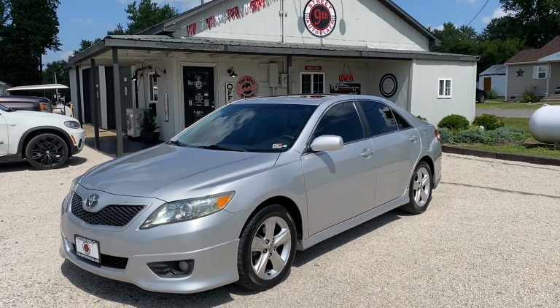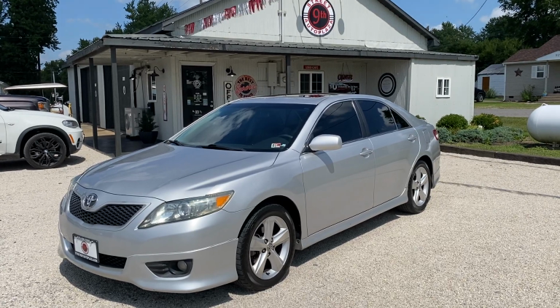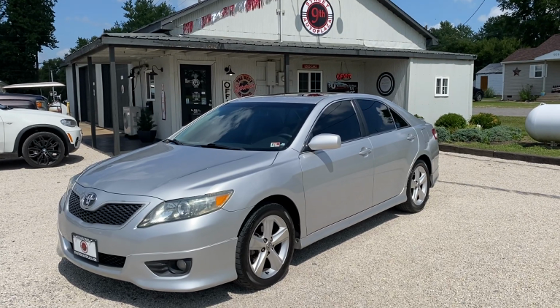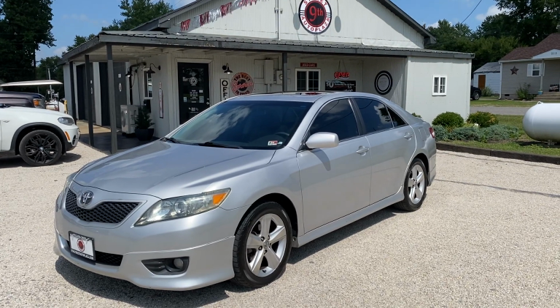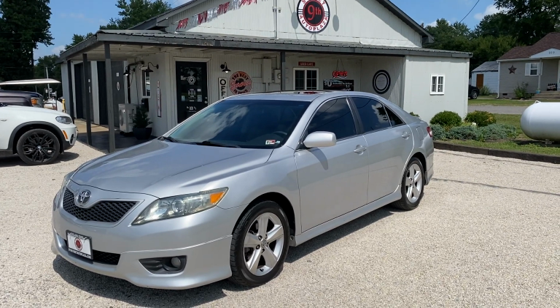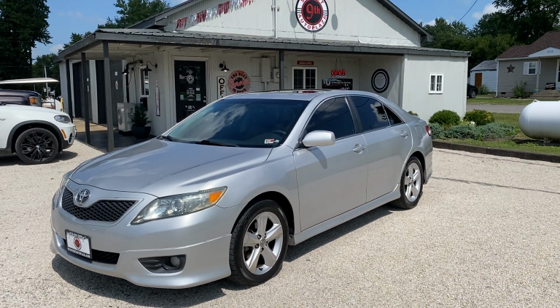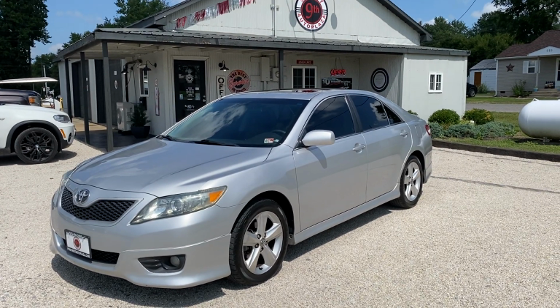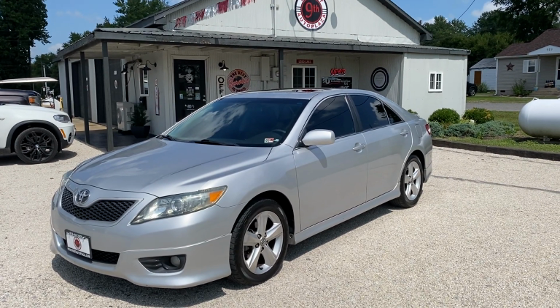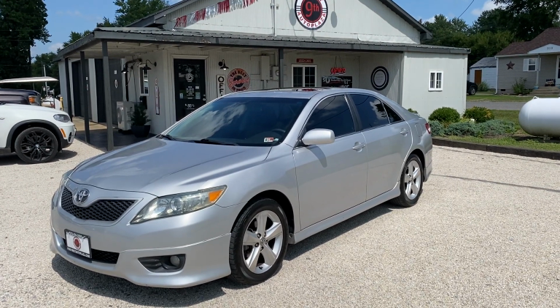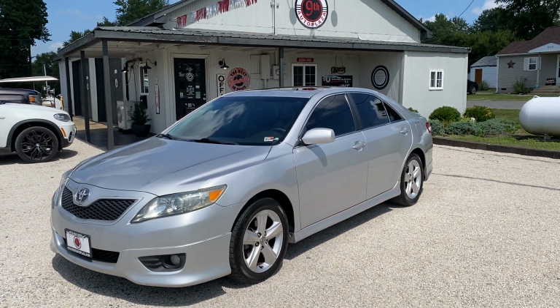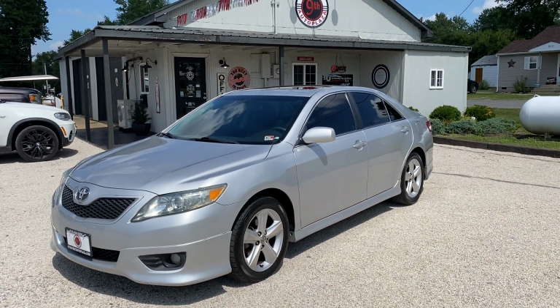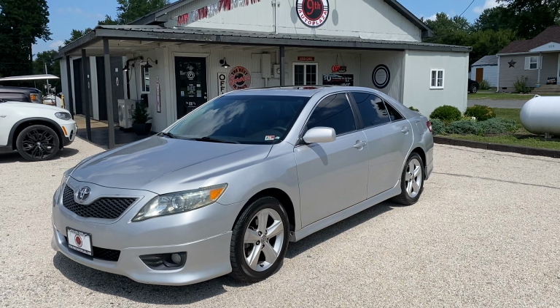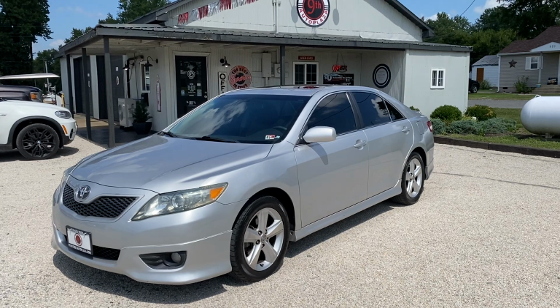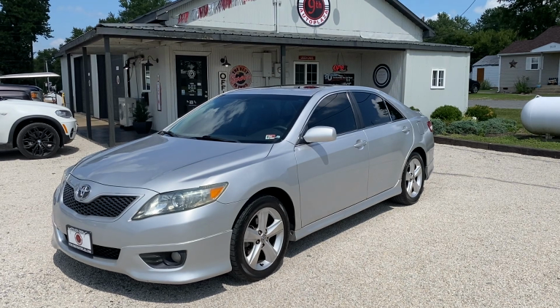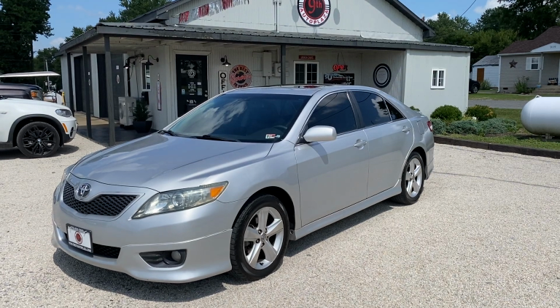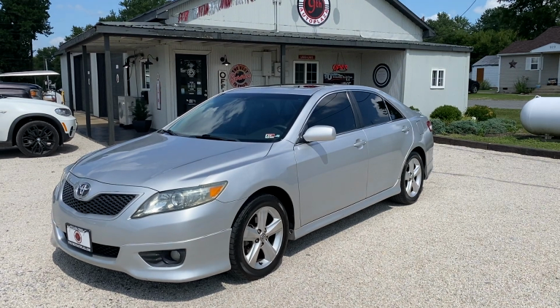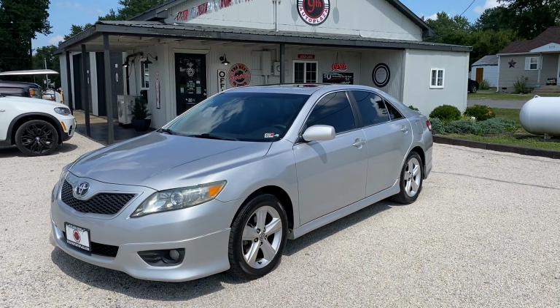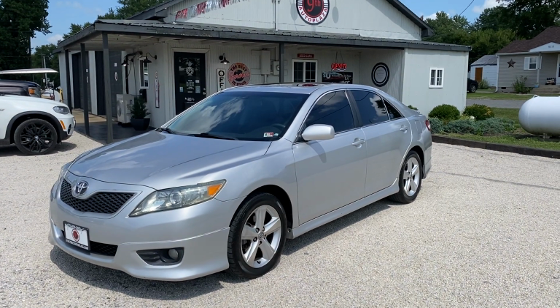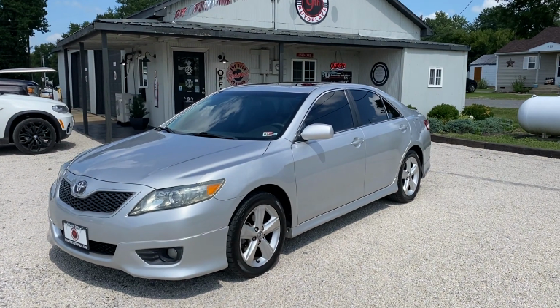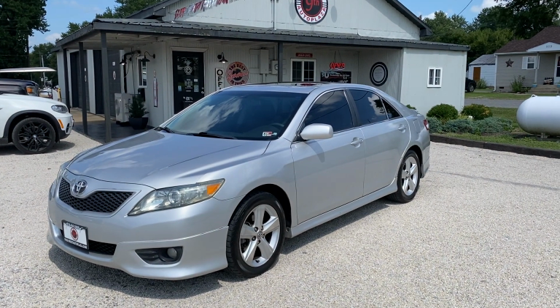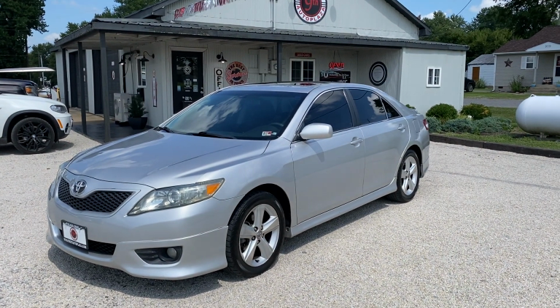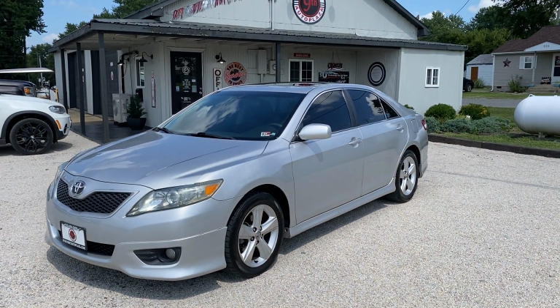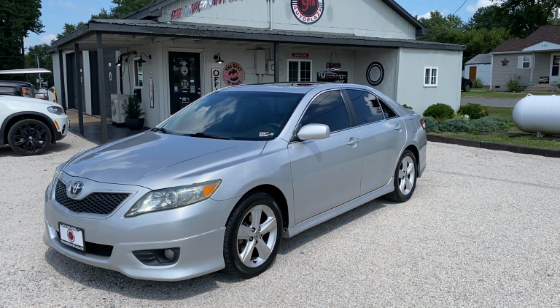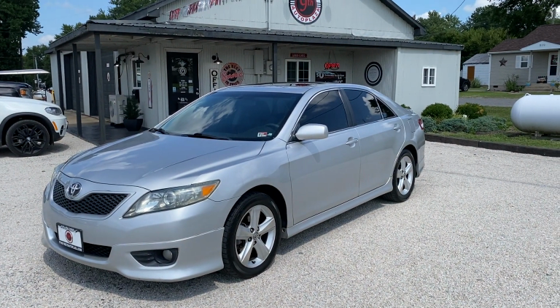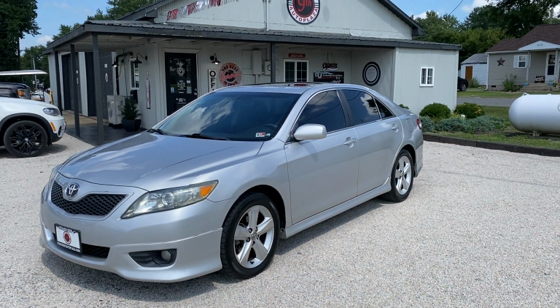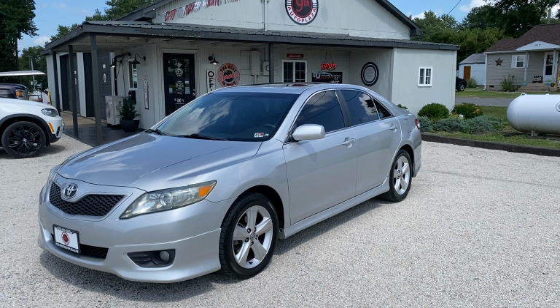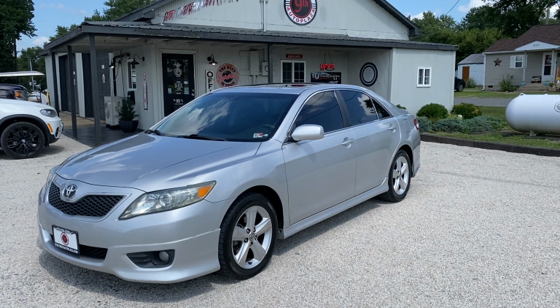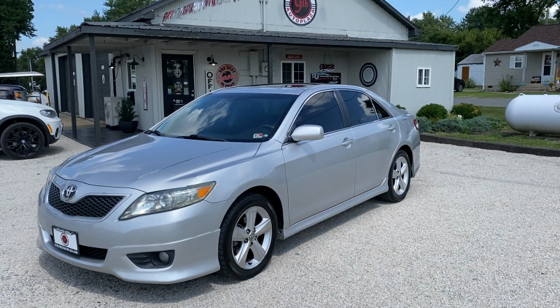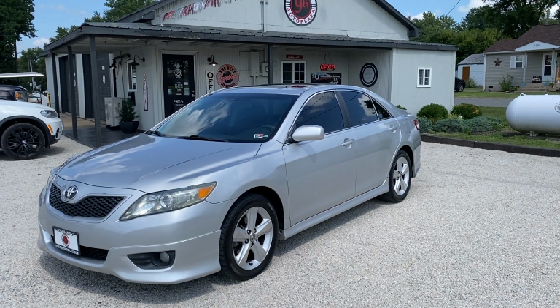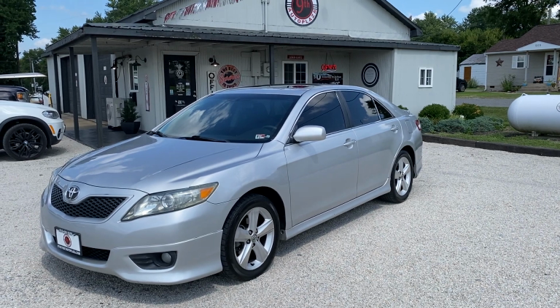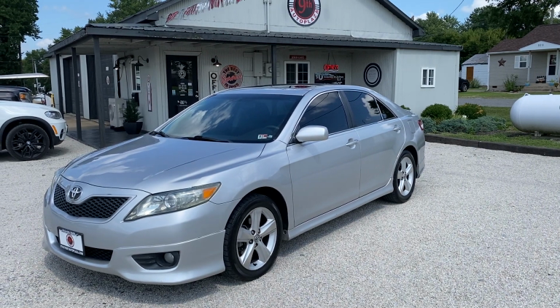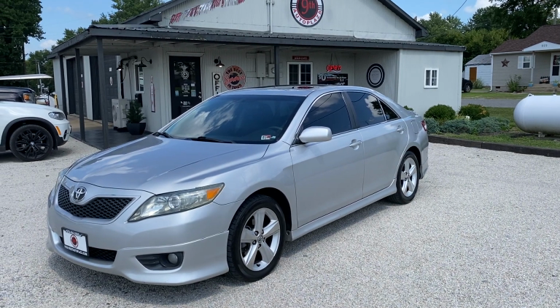Hey guys, 9th Street Auto Plaza coming at you out of Mount Carmel, Illinois. Today we've got our 2010 Toyota Camry SE. It's got the 2.5 liter 4-cylinder automatic 6-speed transmission, 152,000 miles.